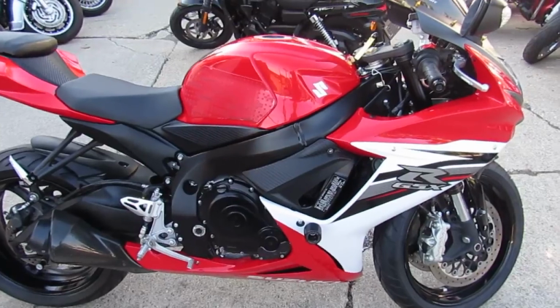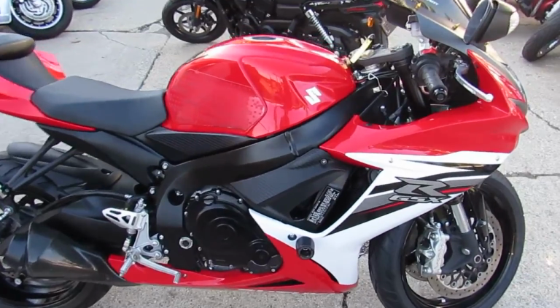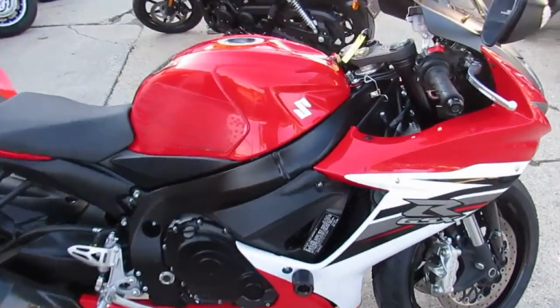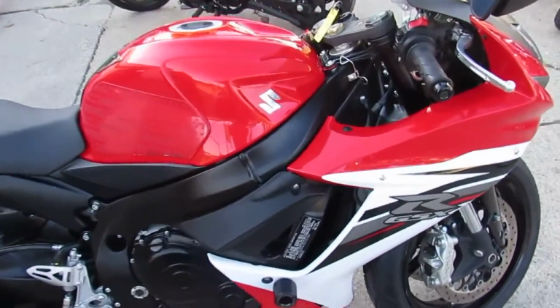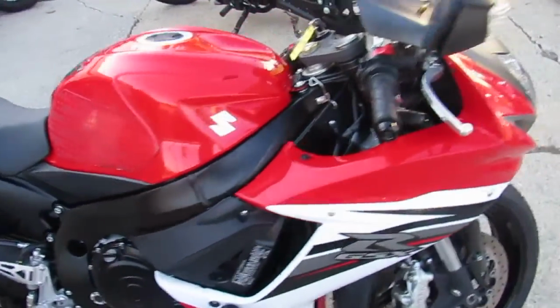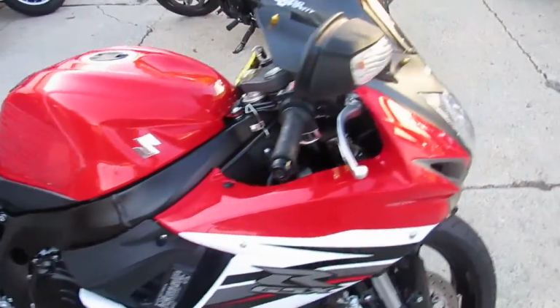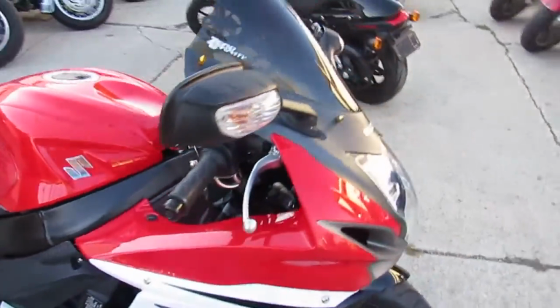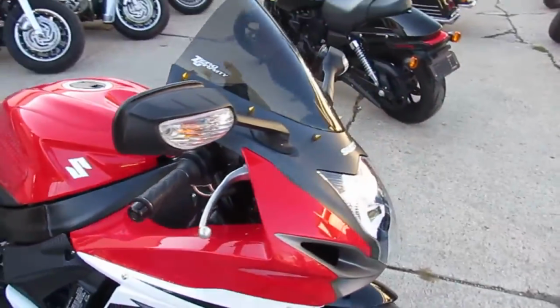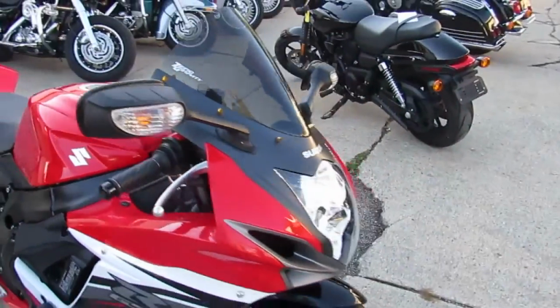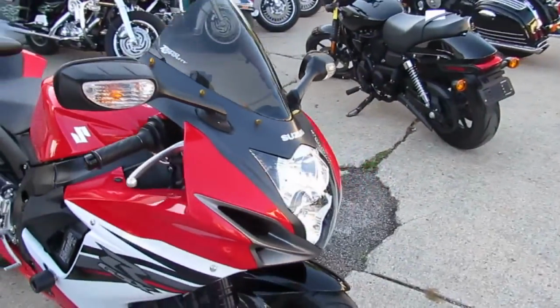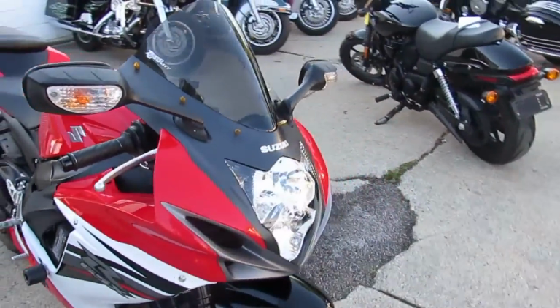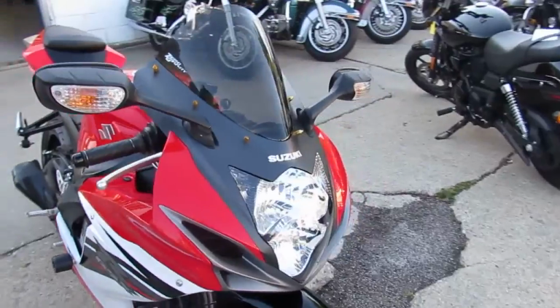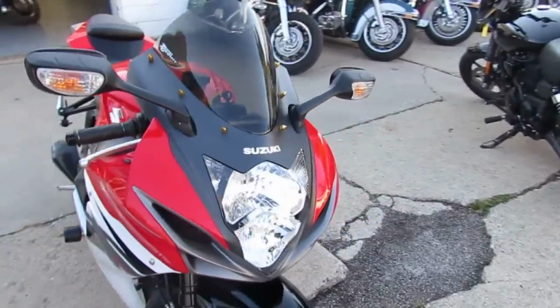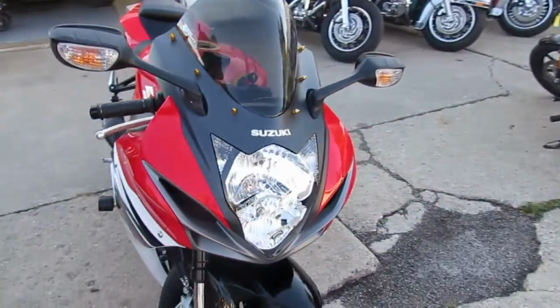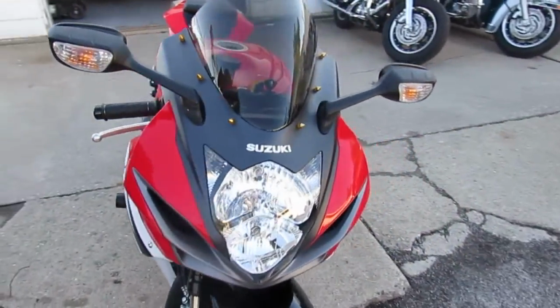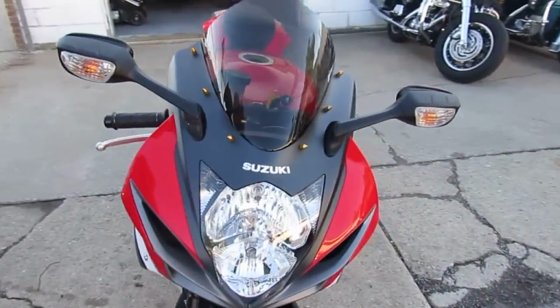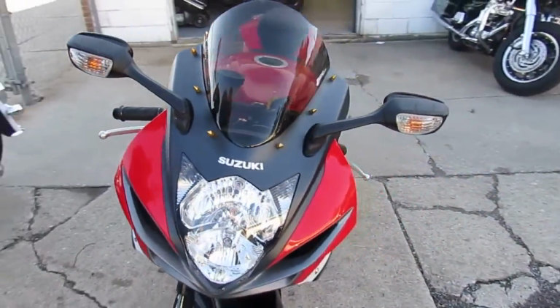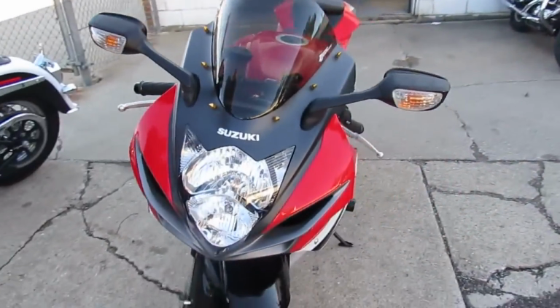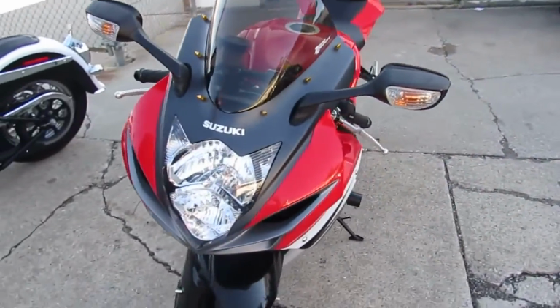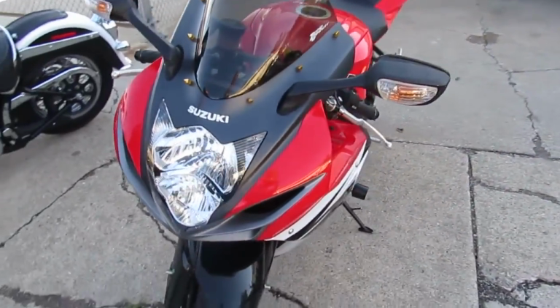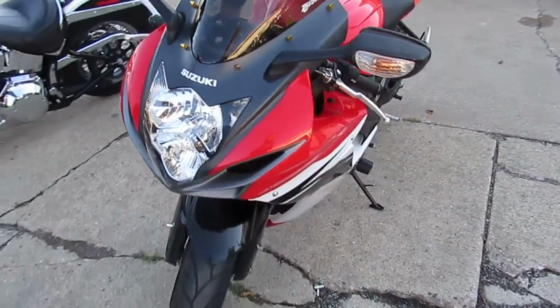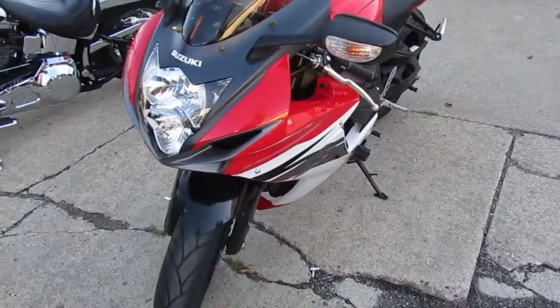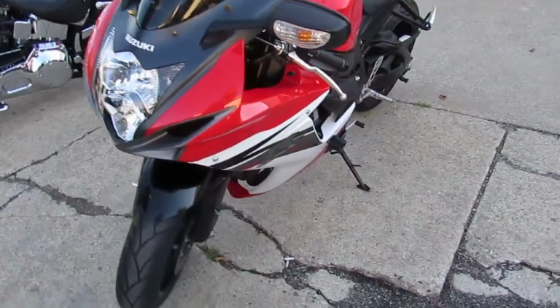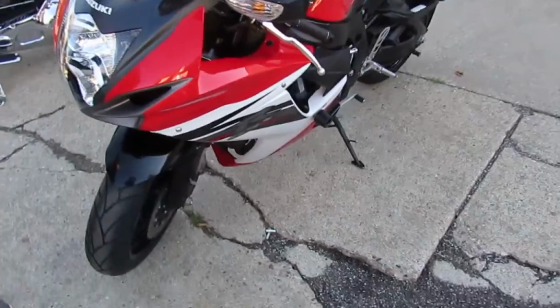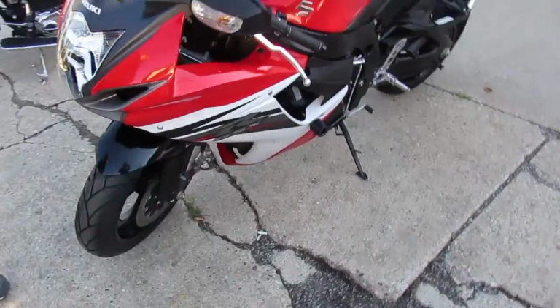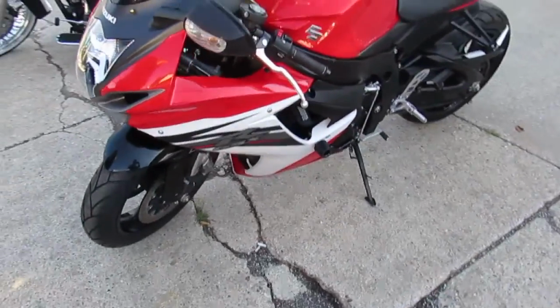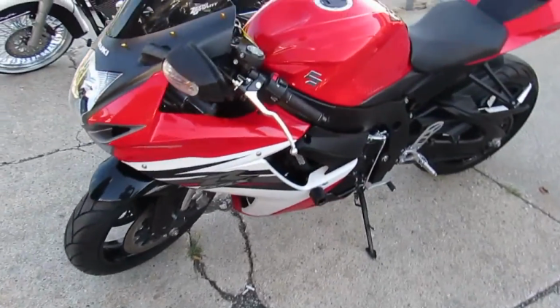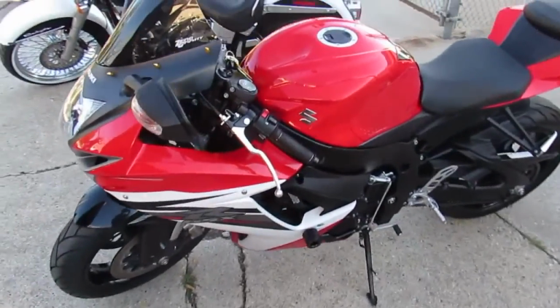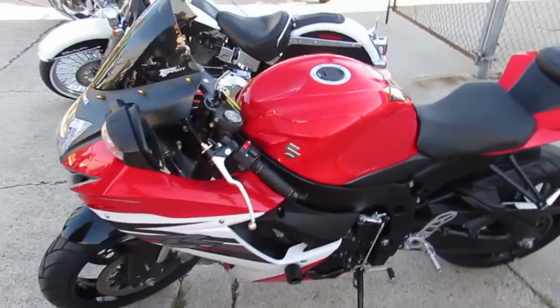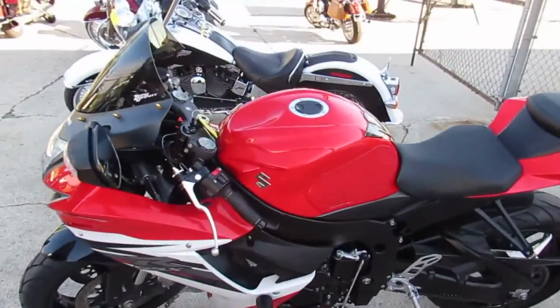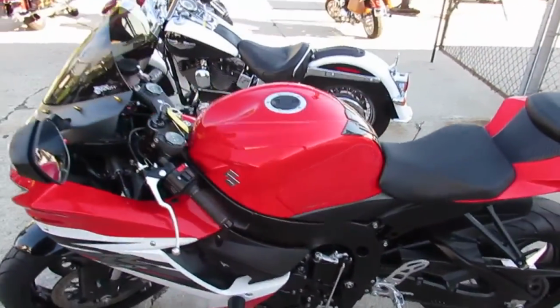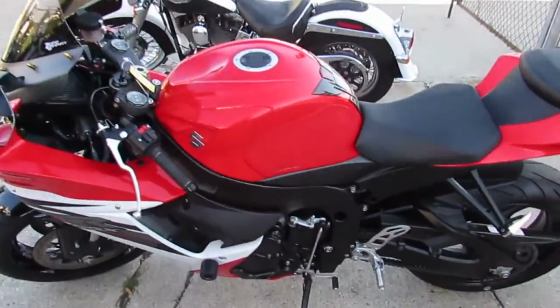Hey guys, it's ApprovalPowerSports.com here. We've got over 200 used sport bikes in the showroom for sale. This one here is a really nice one — a 2013 Suzuki GSXR 600 for sale, and it only has 11,398 miles.